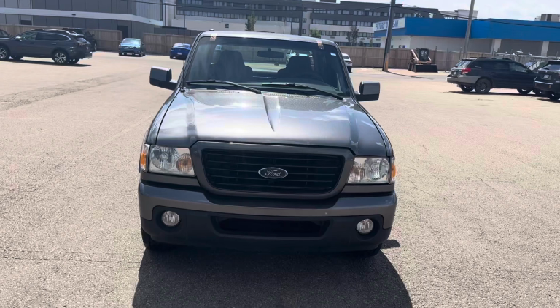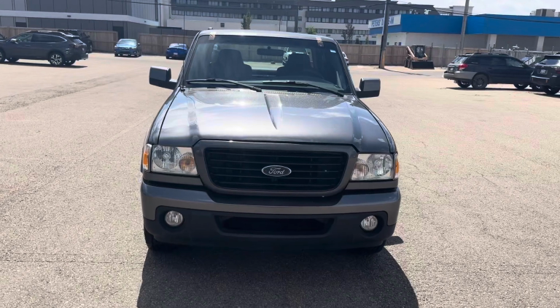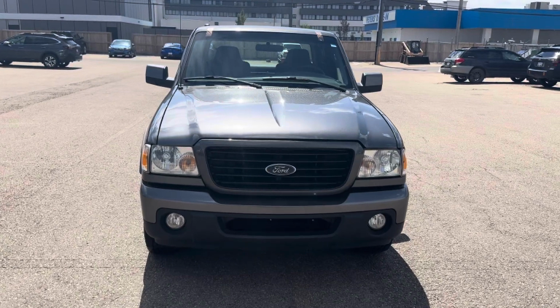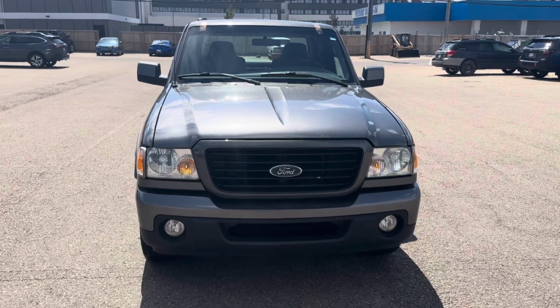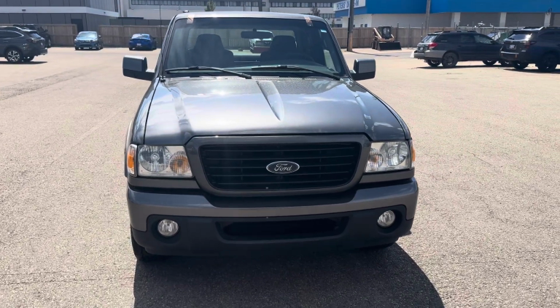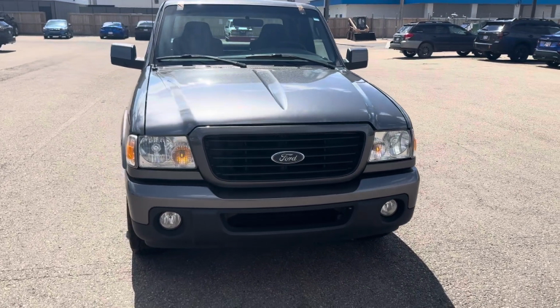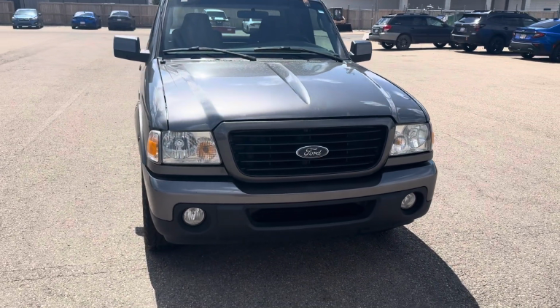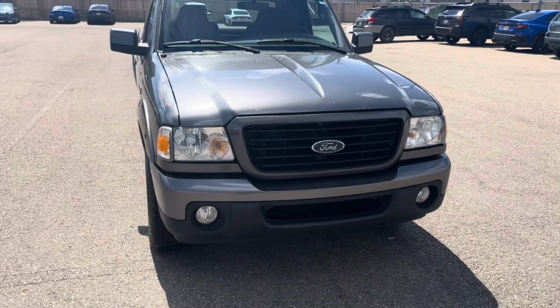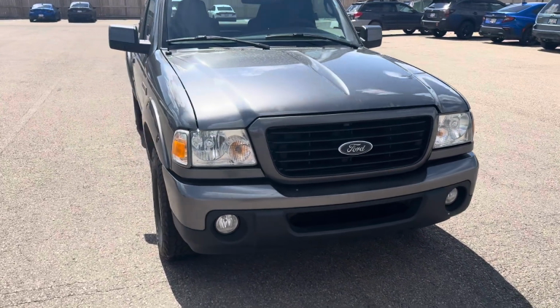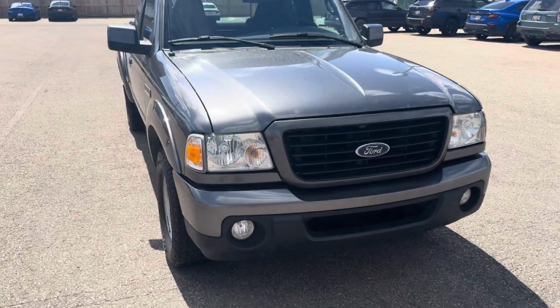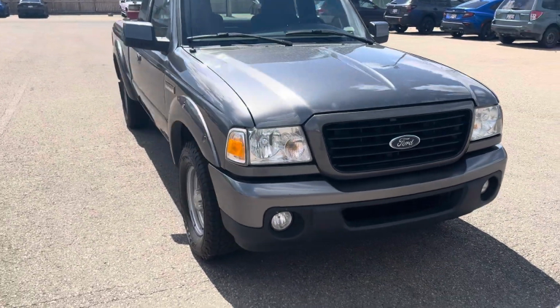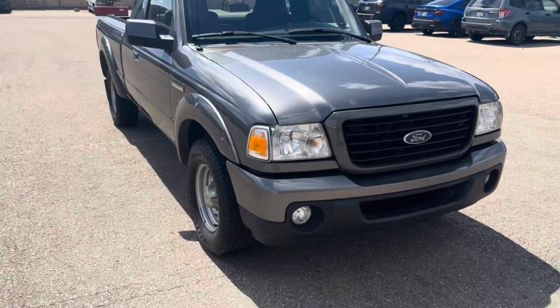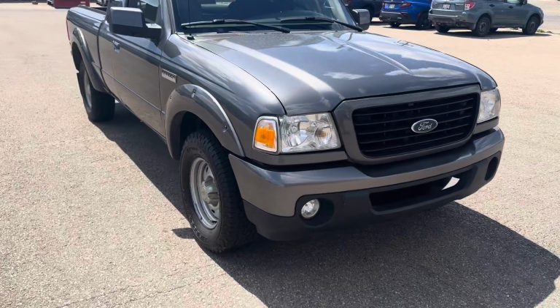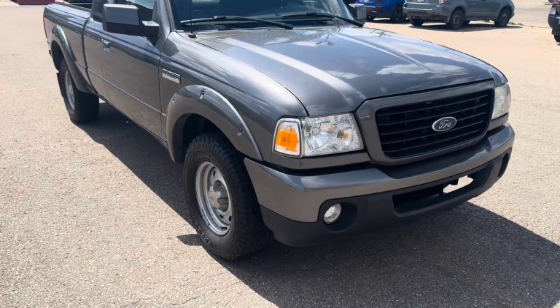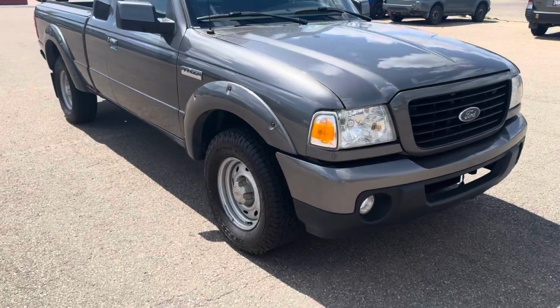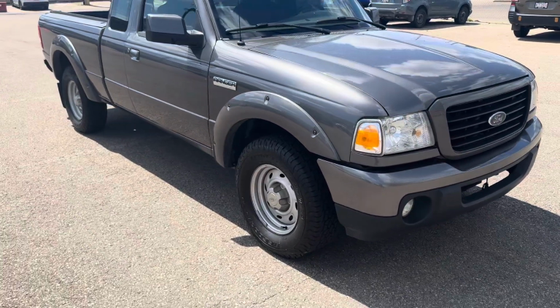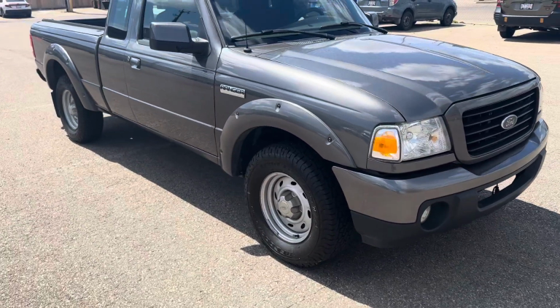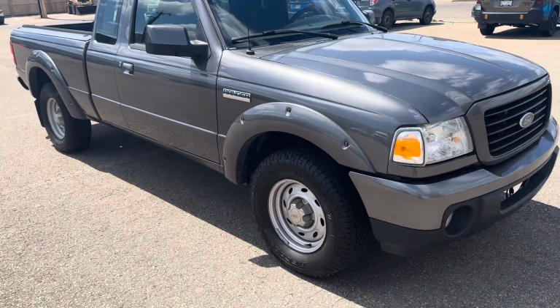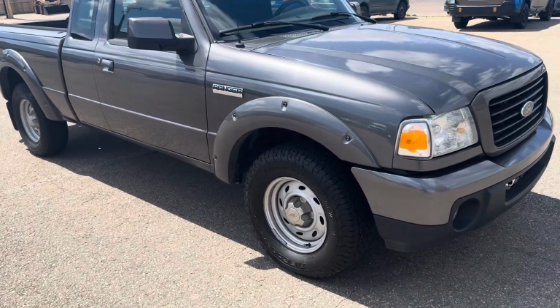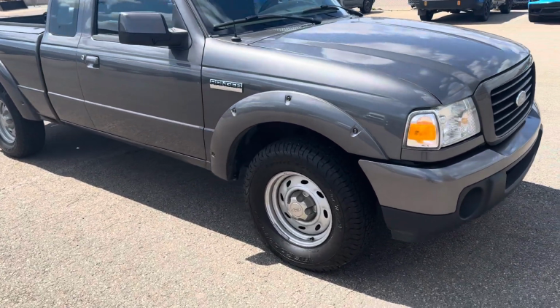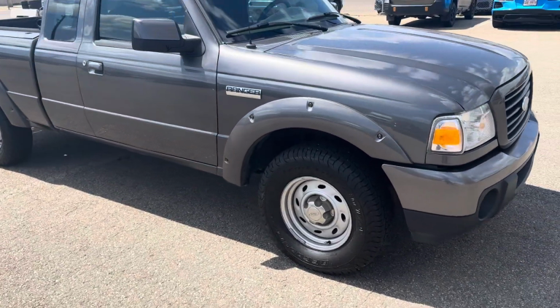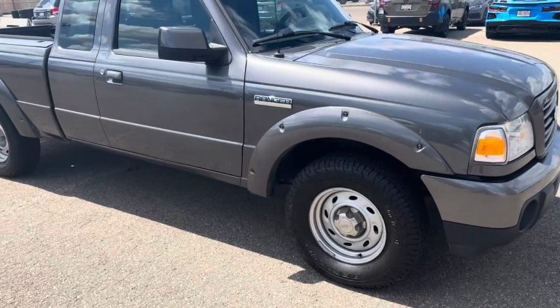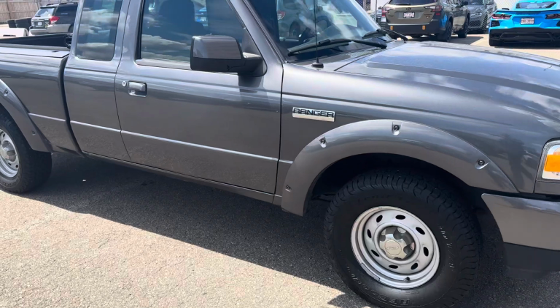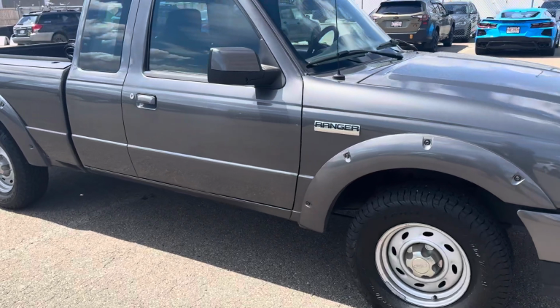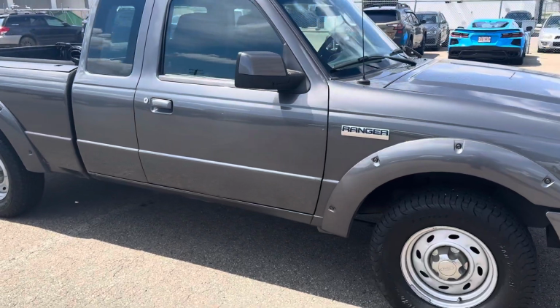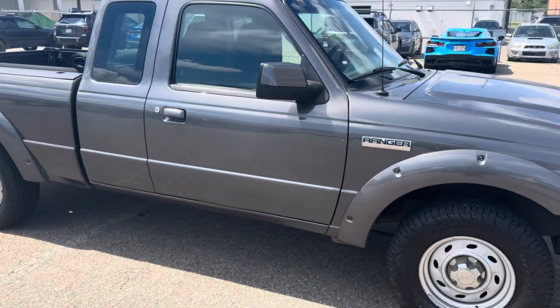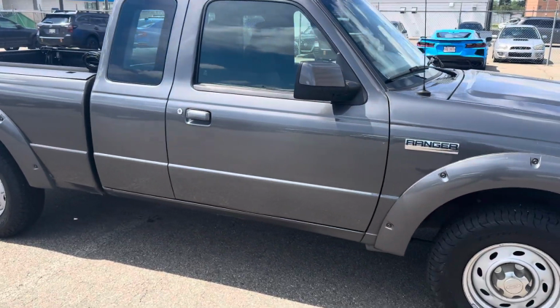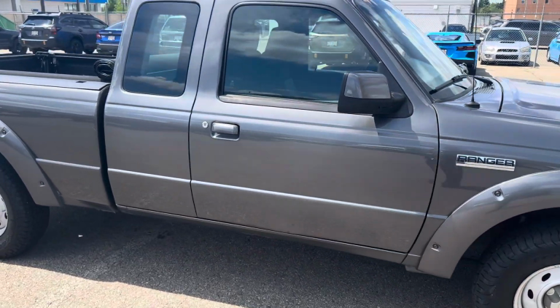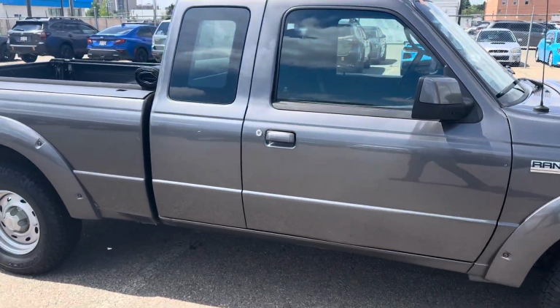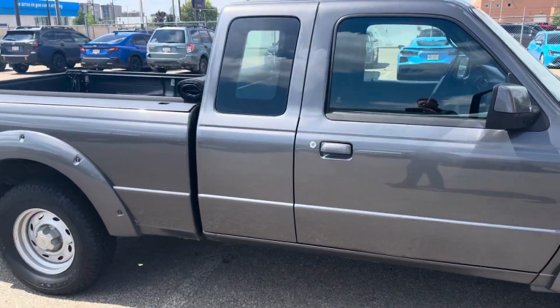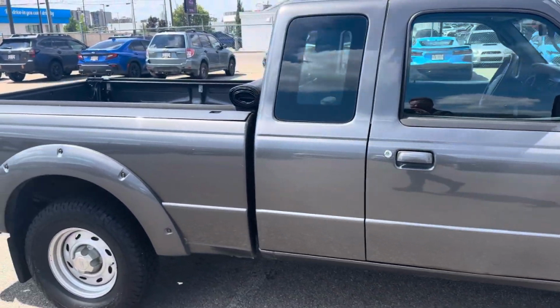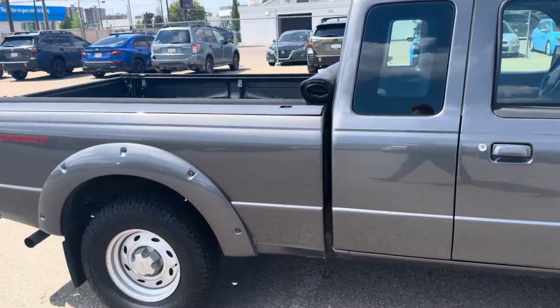Hey guys, Tristan here from Rally Subaru. We just want to do a quick walk around here of our 2009 Ford Ranger. This is going to be in the Sport Package, it's going to be in a 5-speed manual. Very good shape body-wise — a little bit of rust on the back end, but overall very well maintained and well taken care of here.